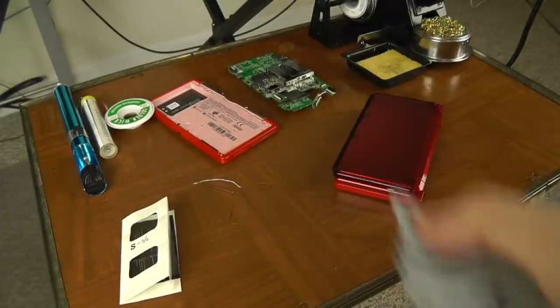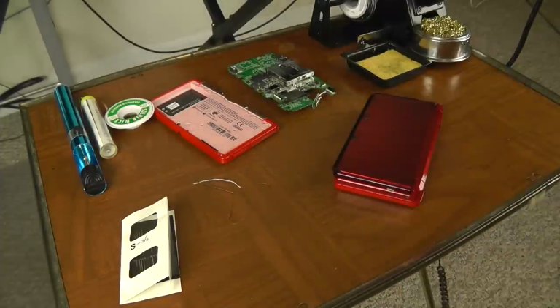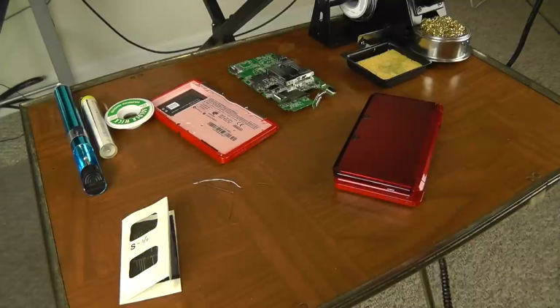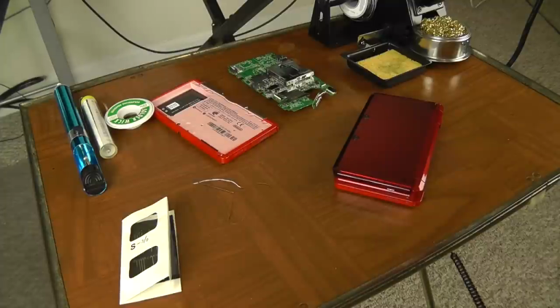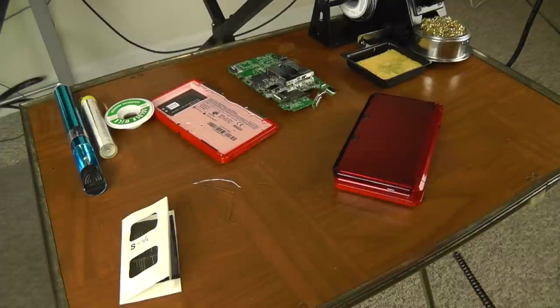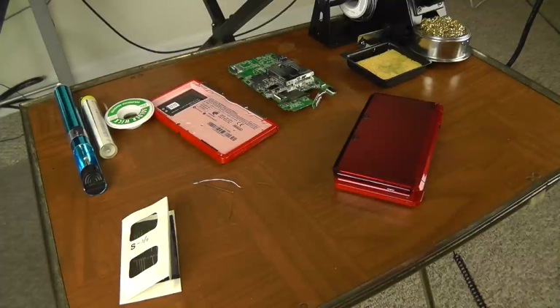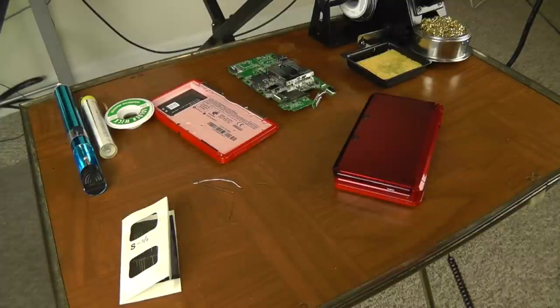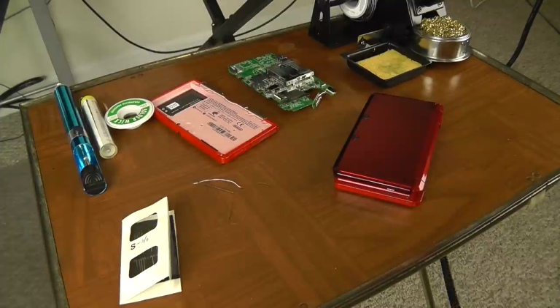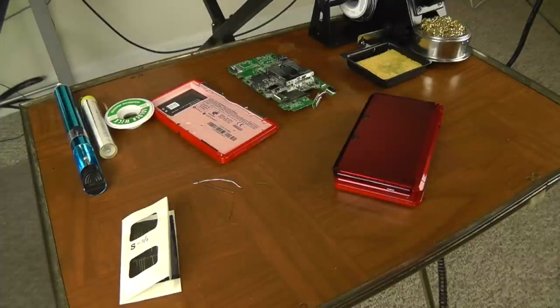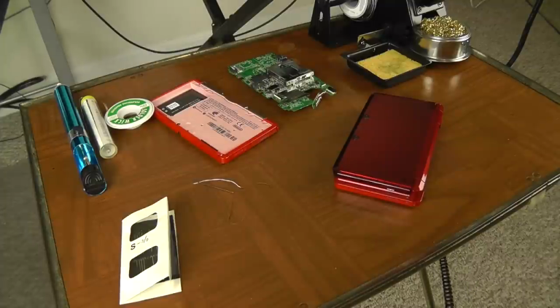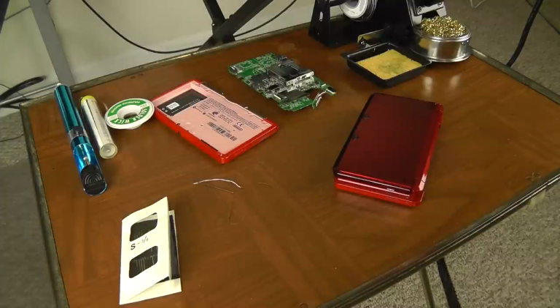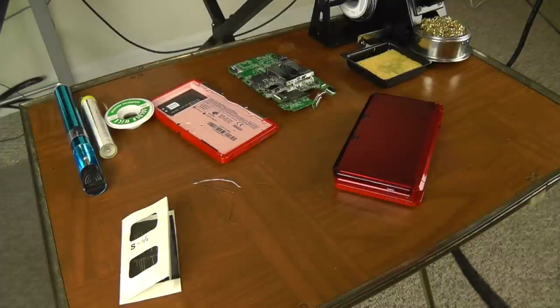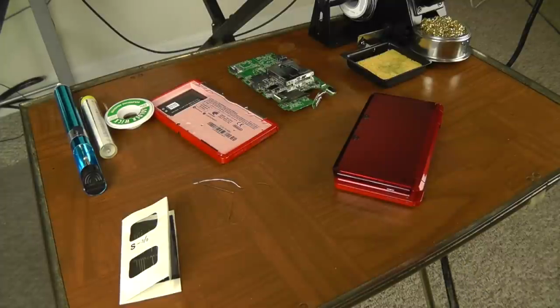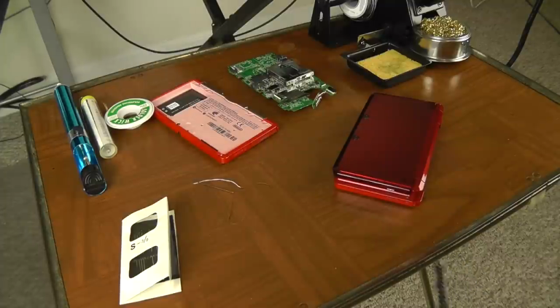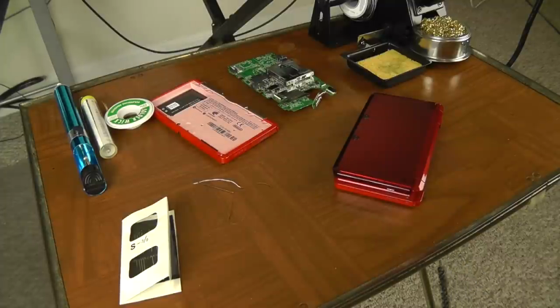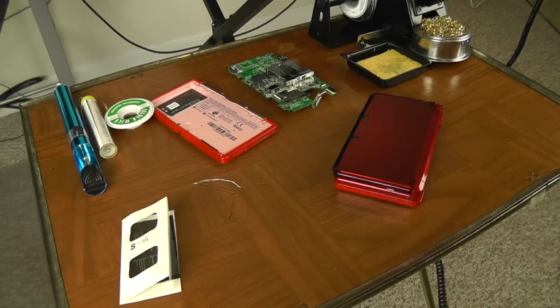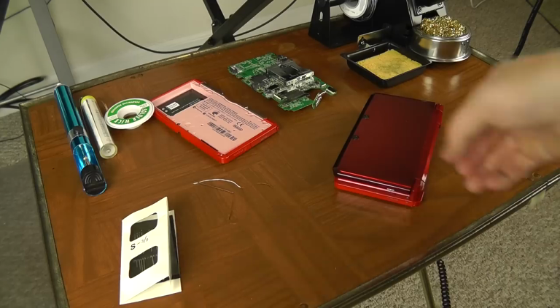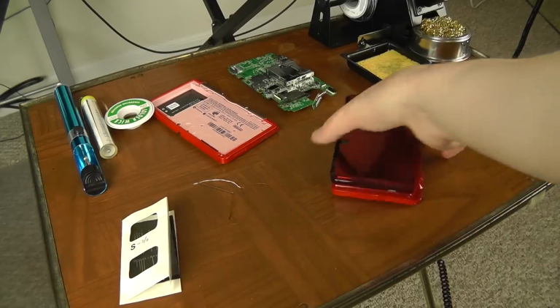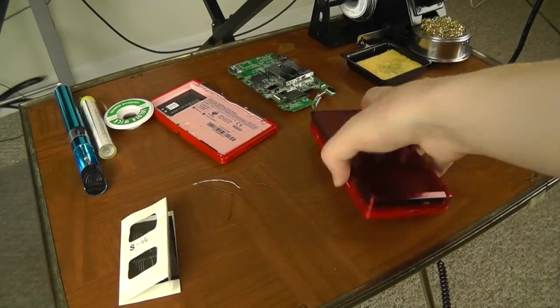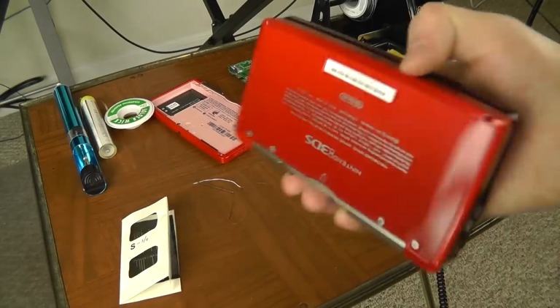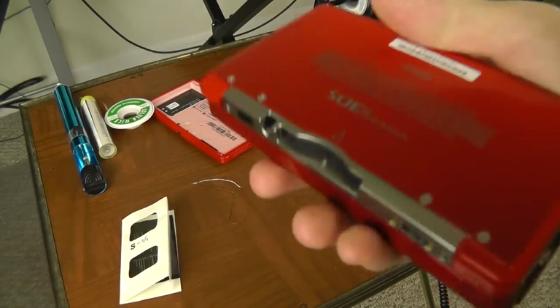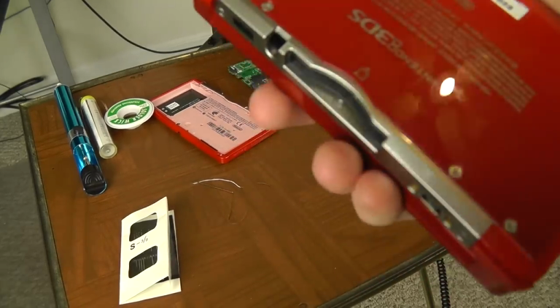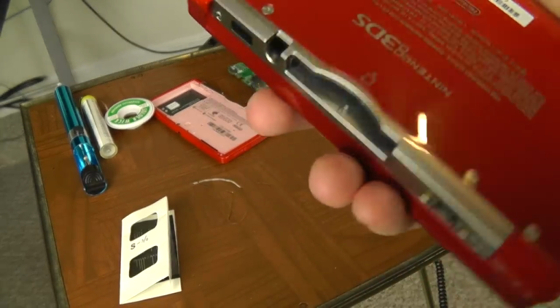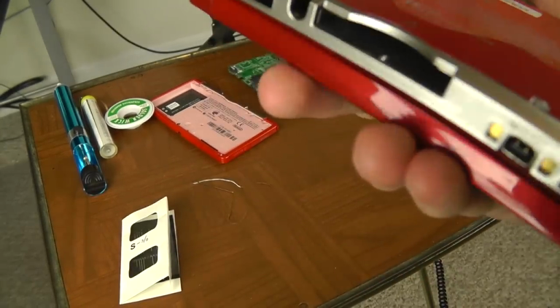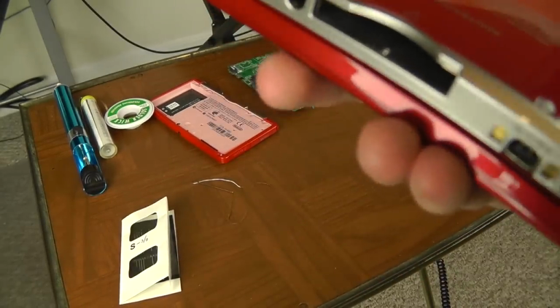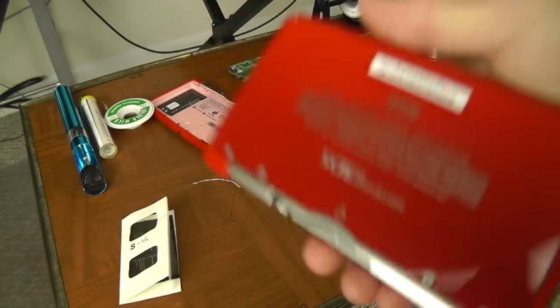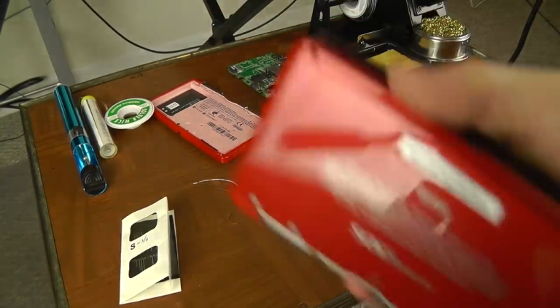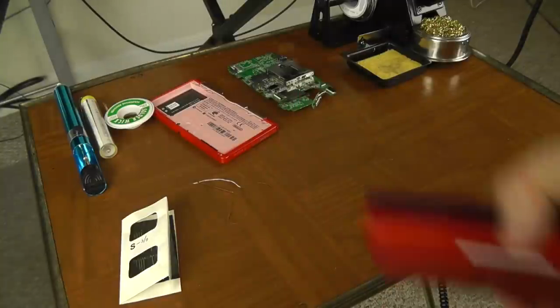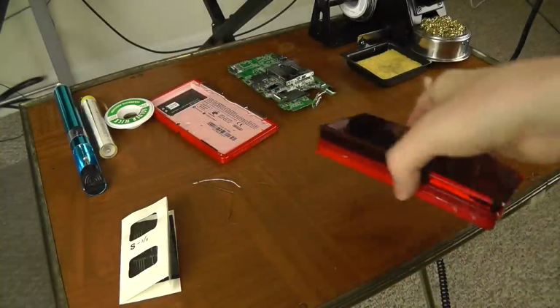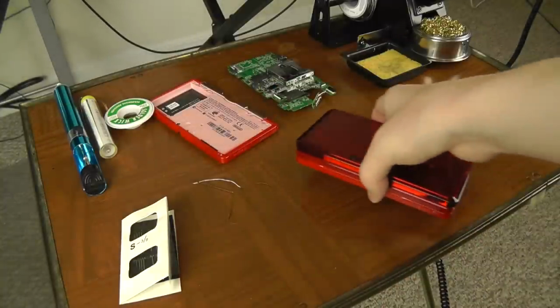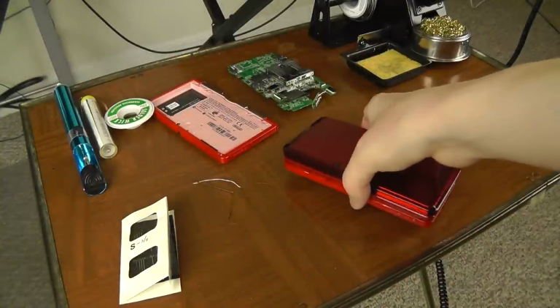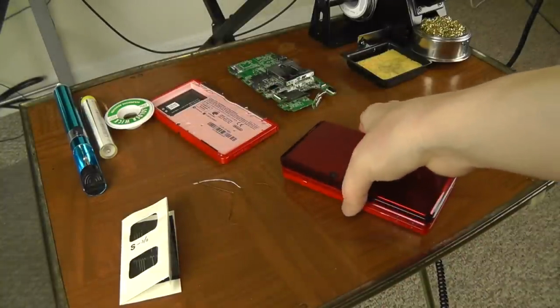So there you go — that's how you fix most every single charging problem with the Nintendo 3DS. These are very common issues and fairly easy to fix. Good luck.